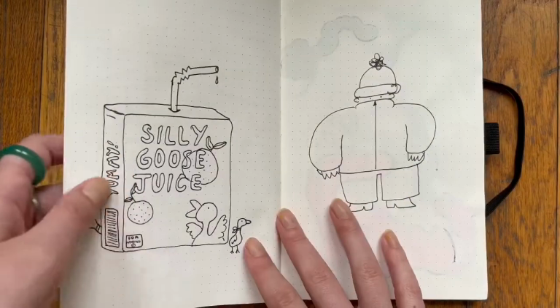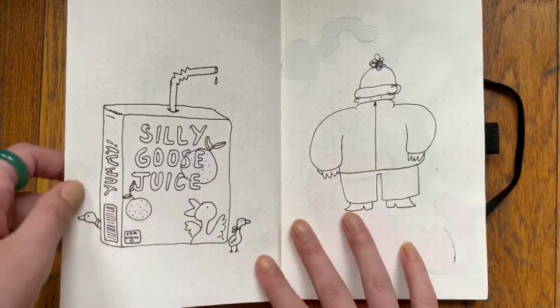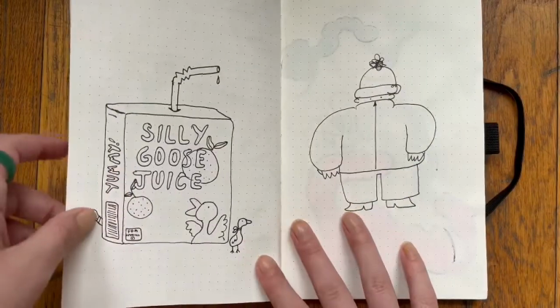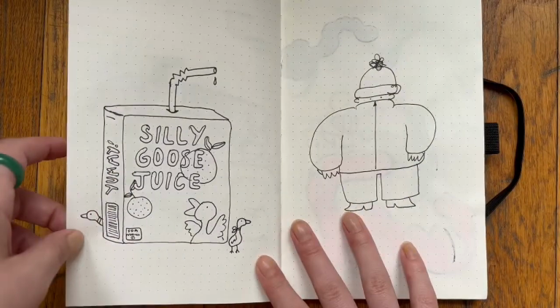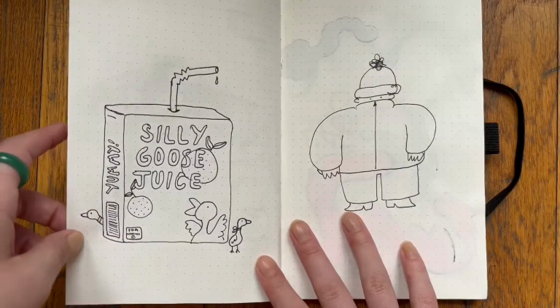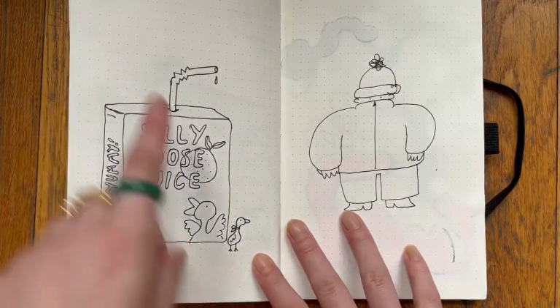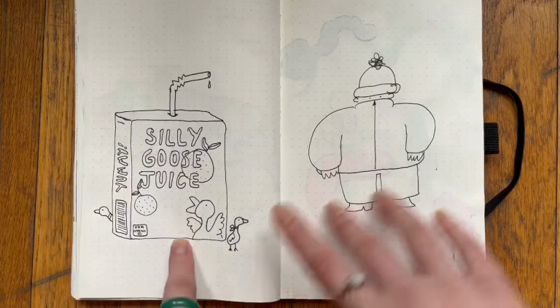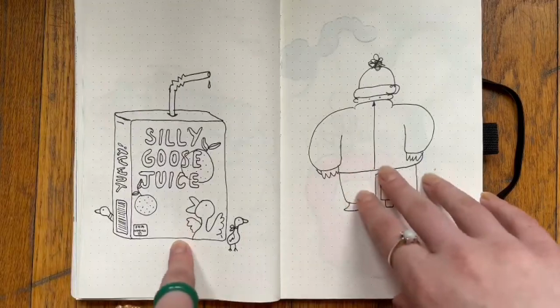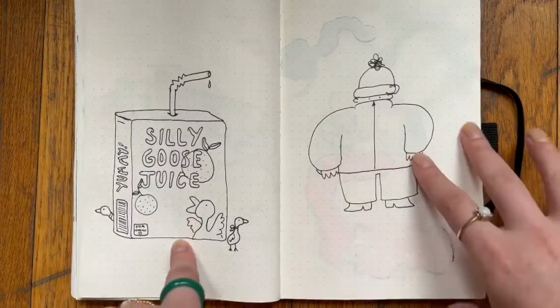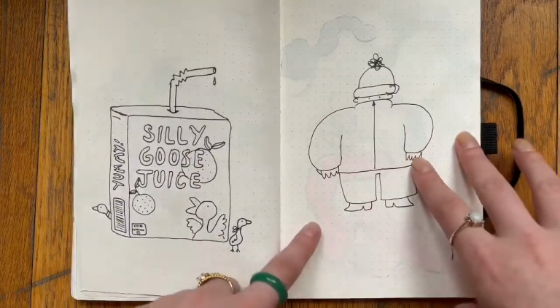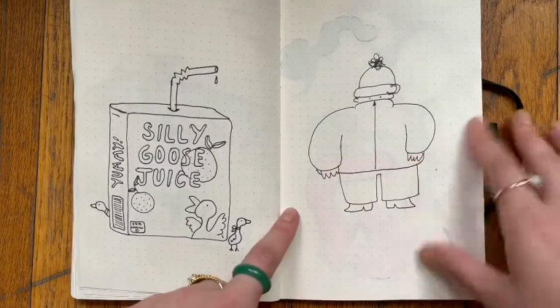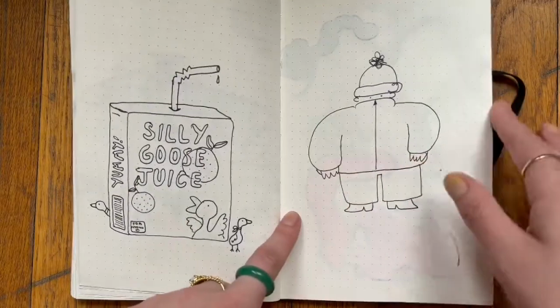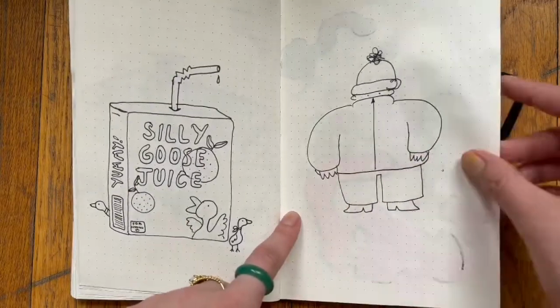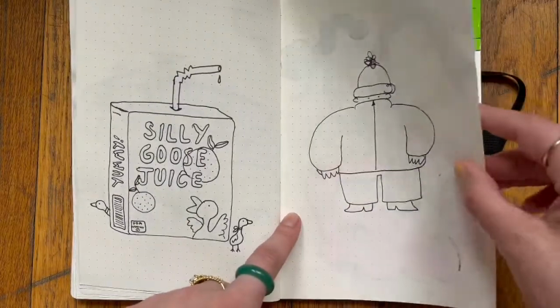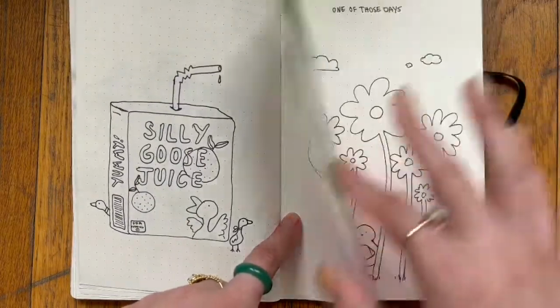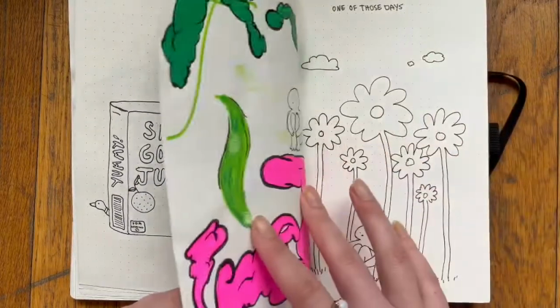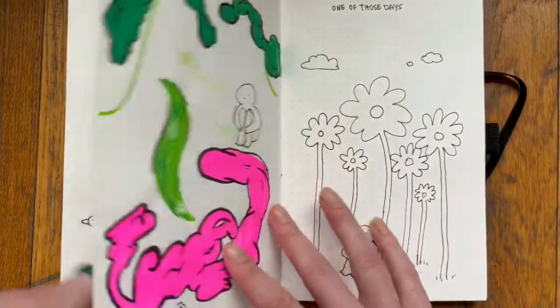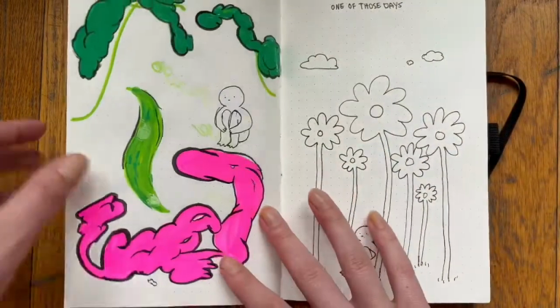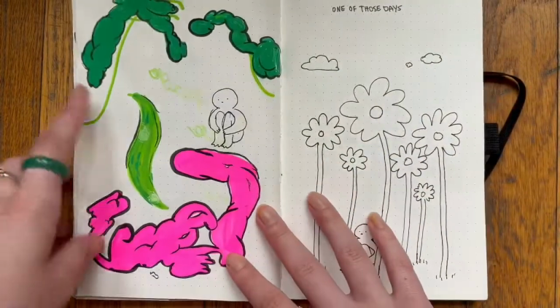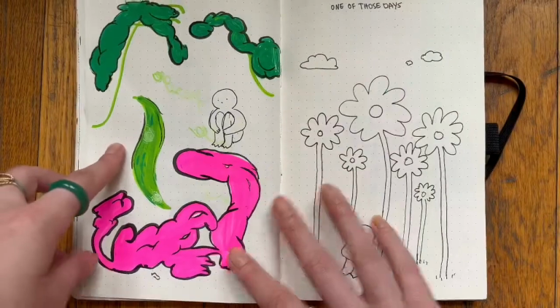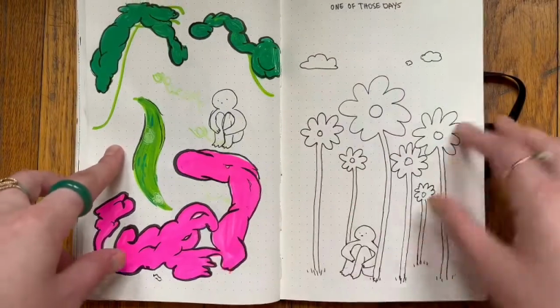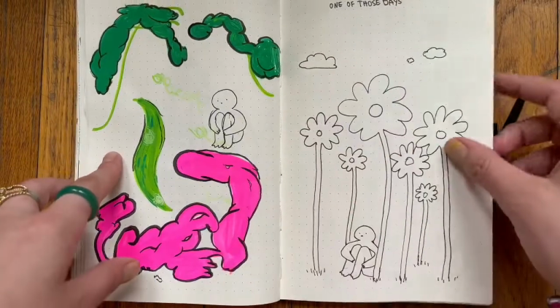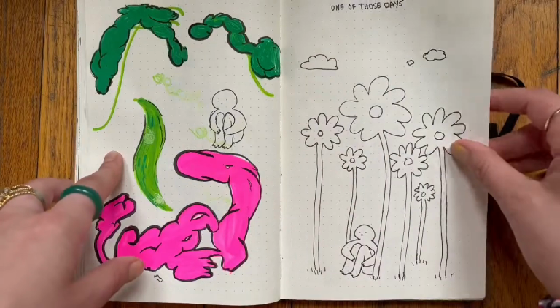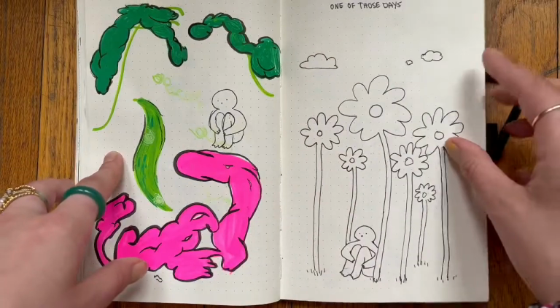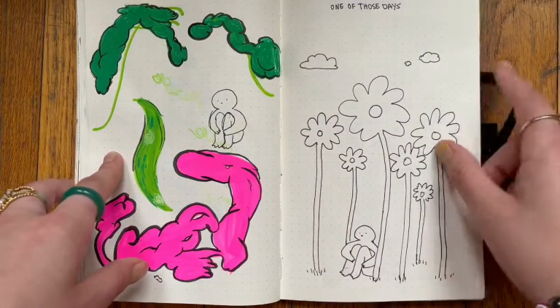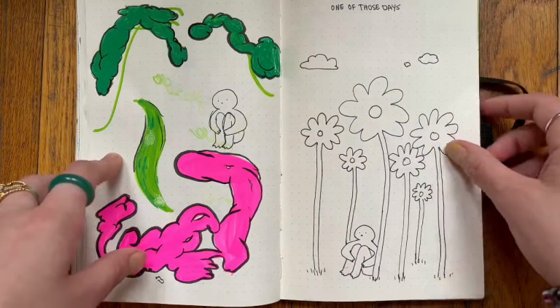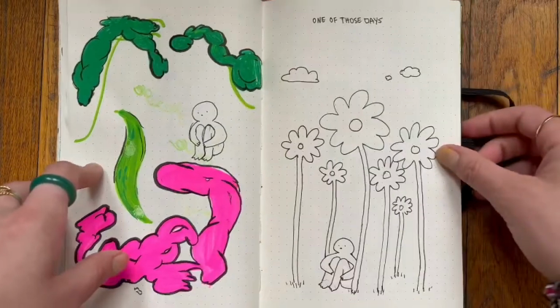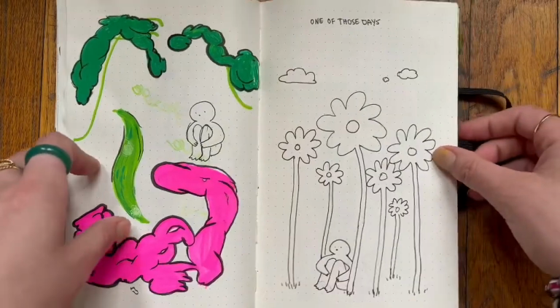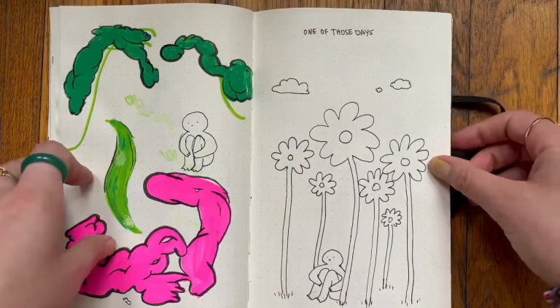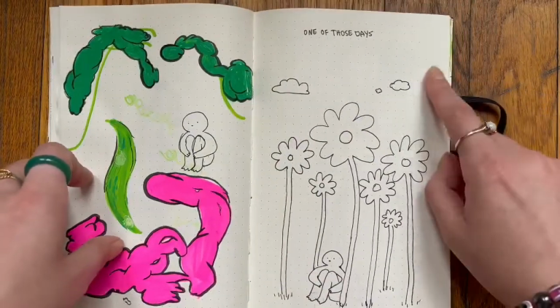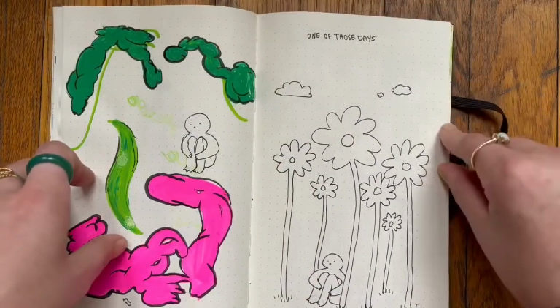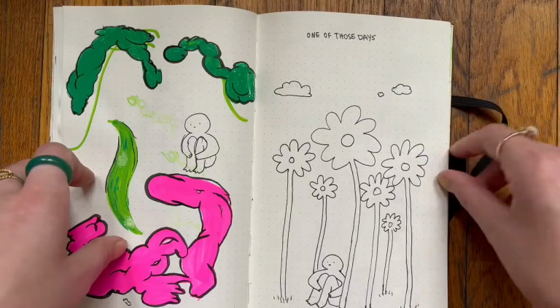Some more music. This silly goose juice drawing is definitely a tighter drawing than the rest of them — I don't think it fits. I wanted to draw some environments — I really like this drawing too. Just one of those days.